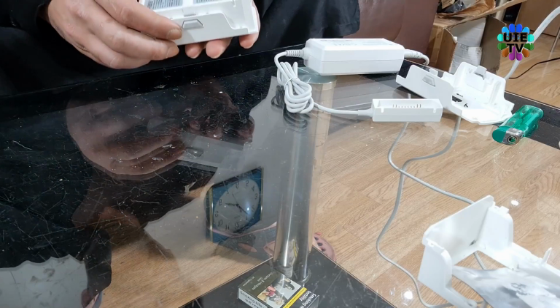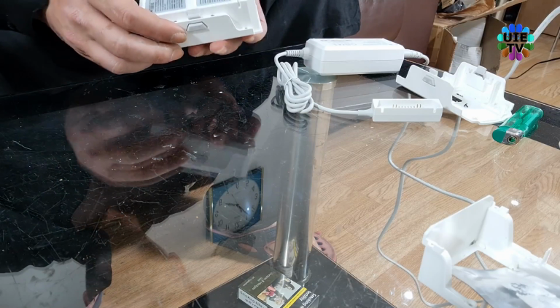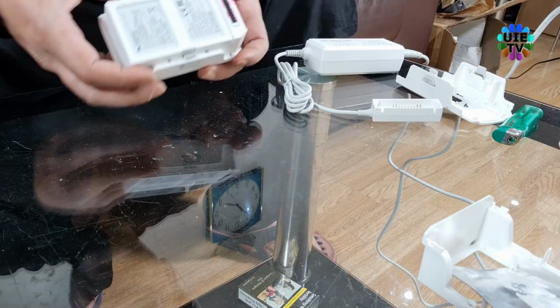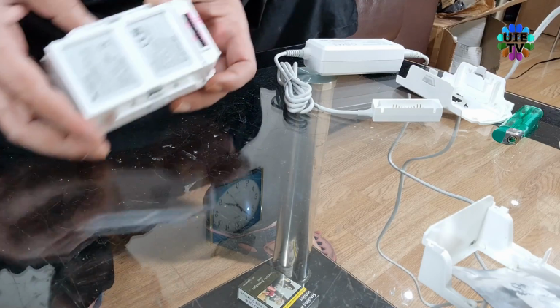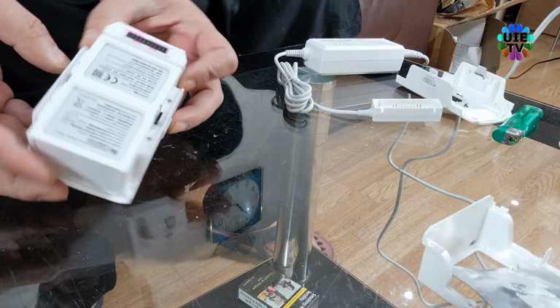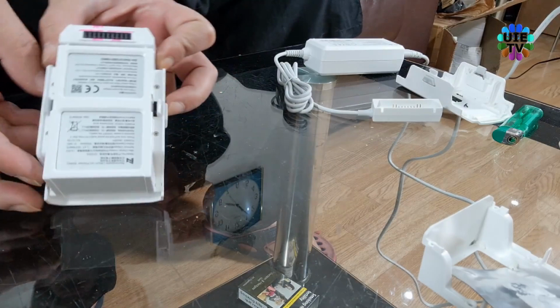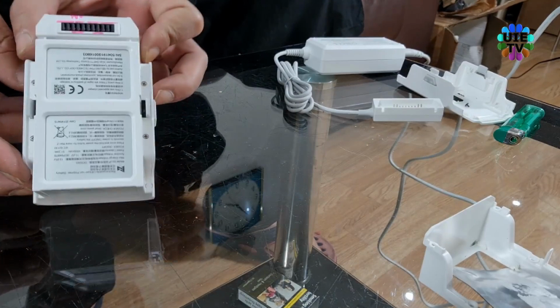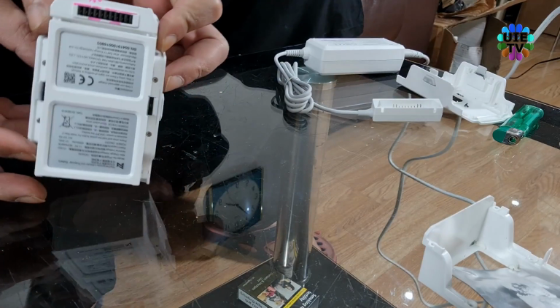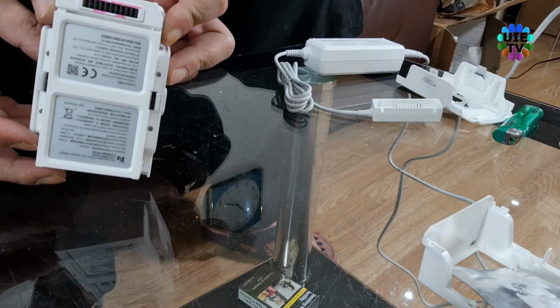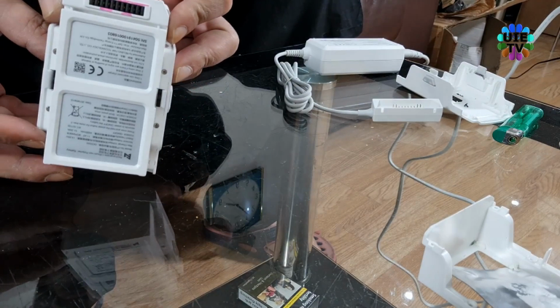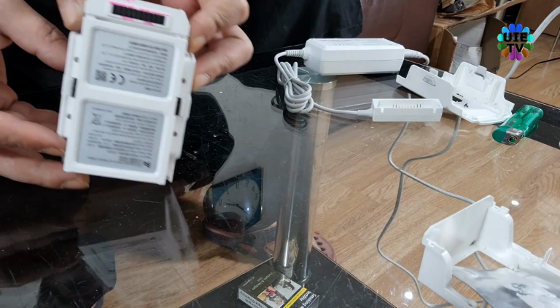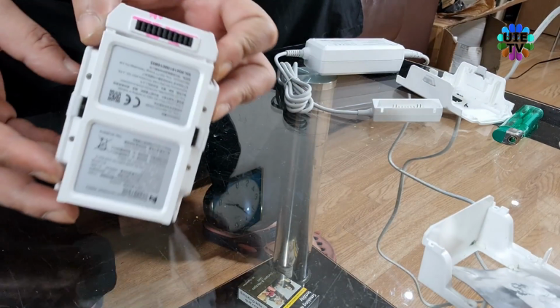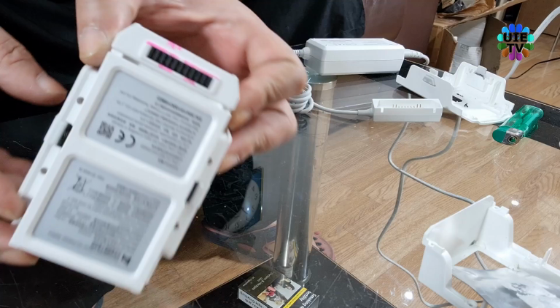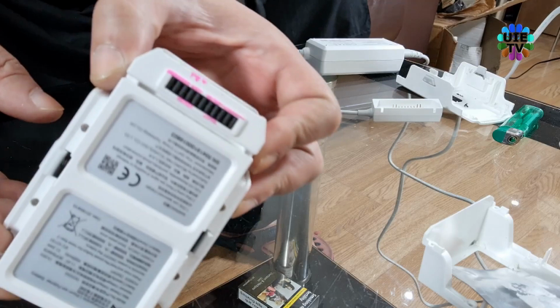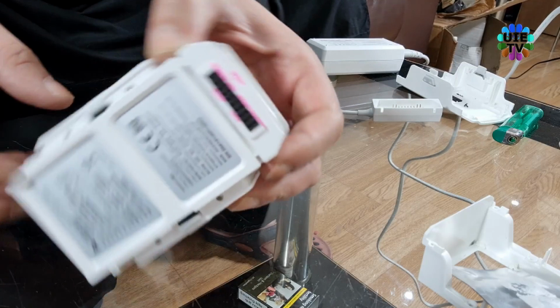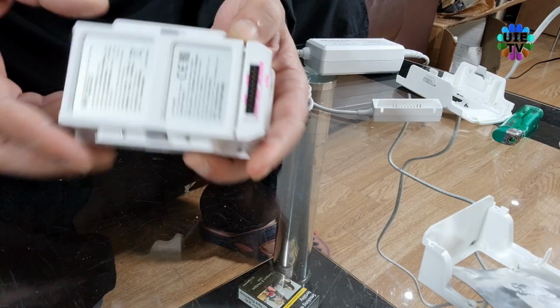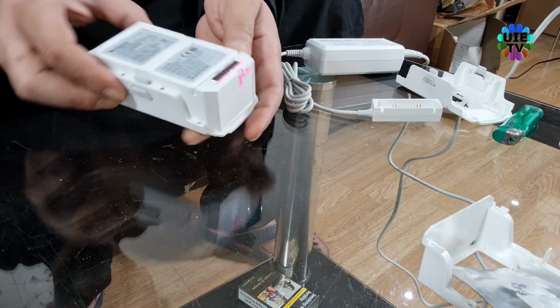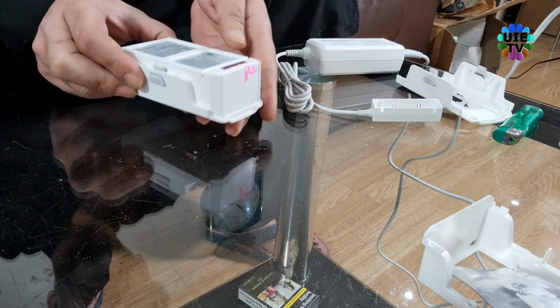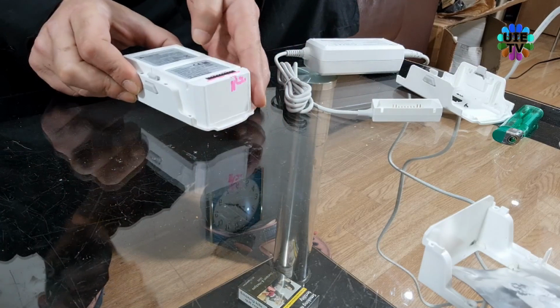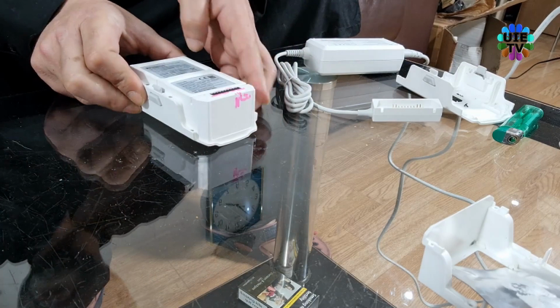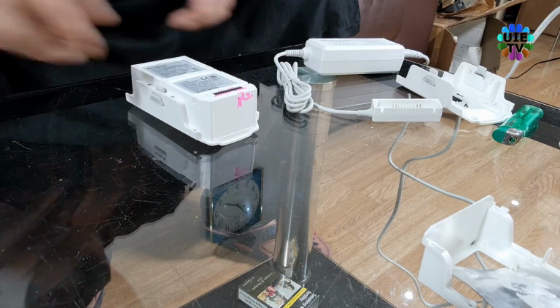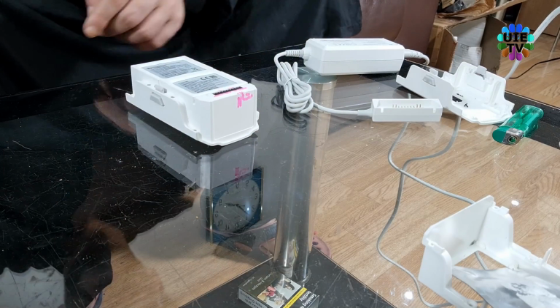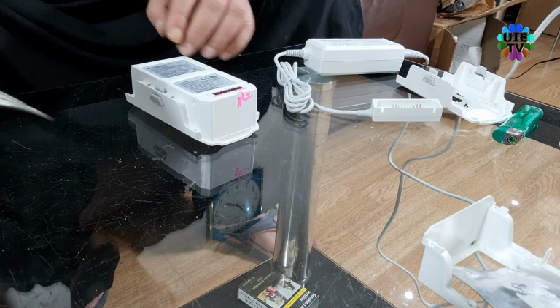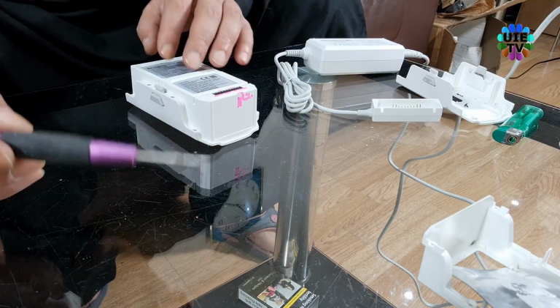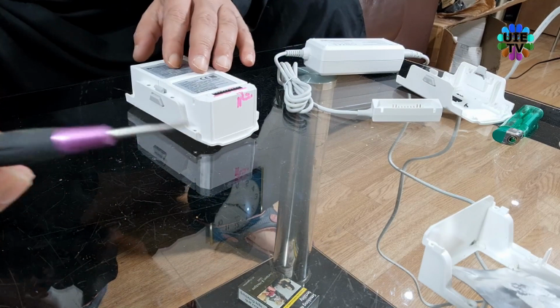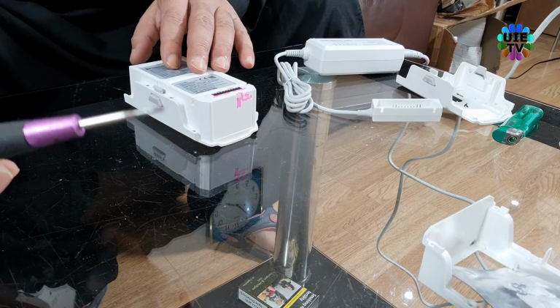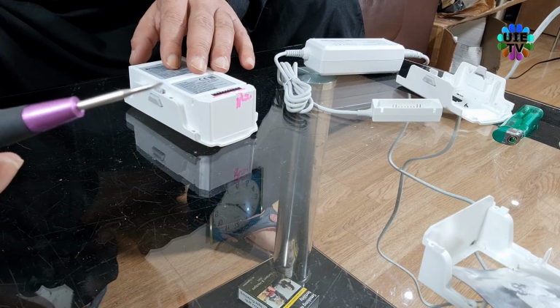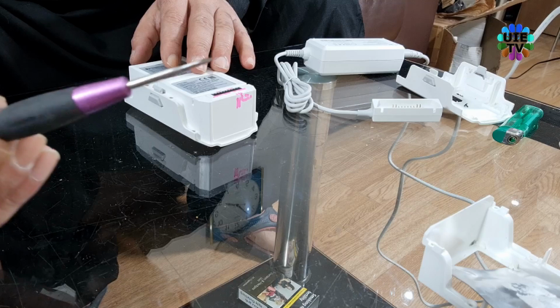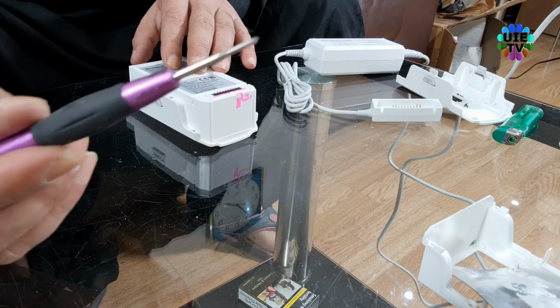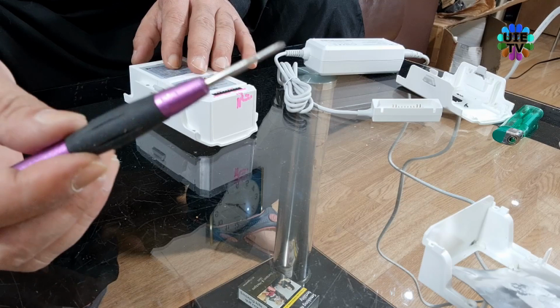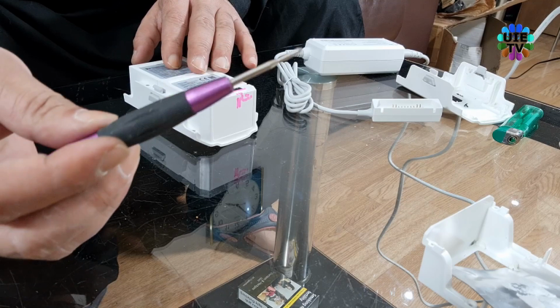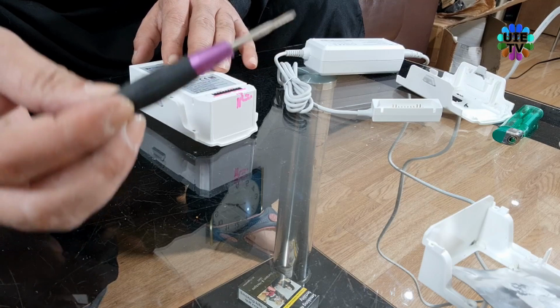Please unscrew all eight Phillips screws, four on each side. Please note that one of the screws is hidden under a white seal — I will show you that later.